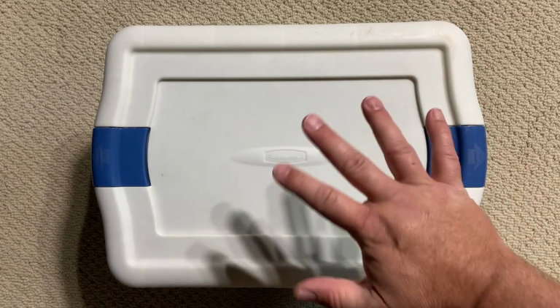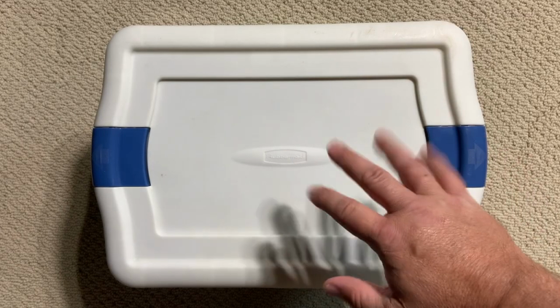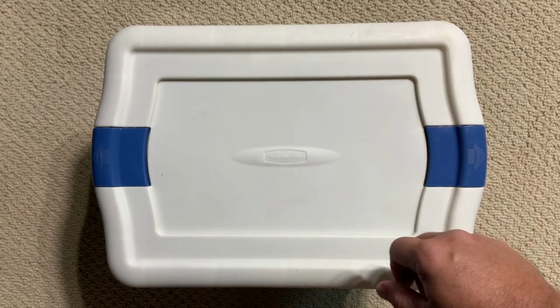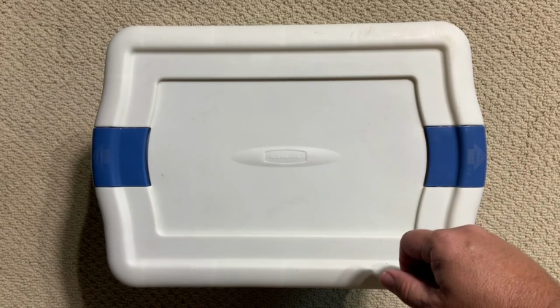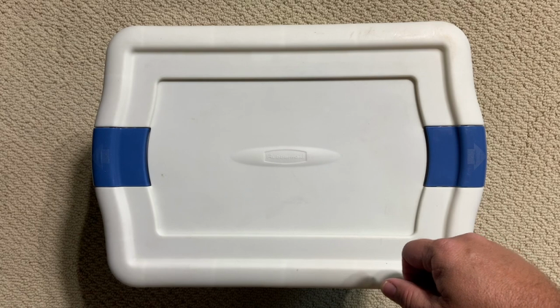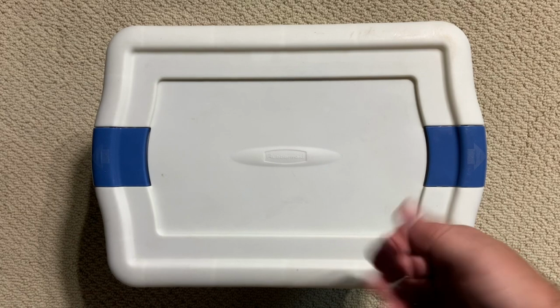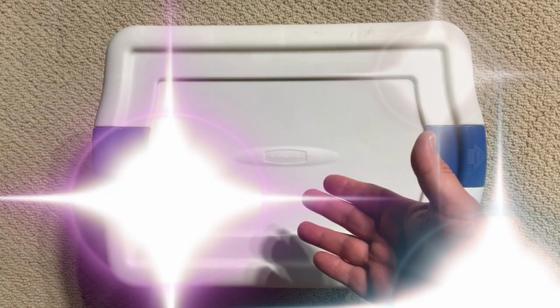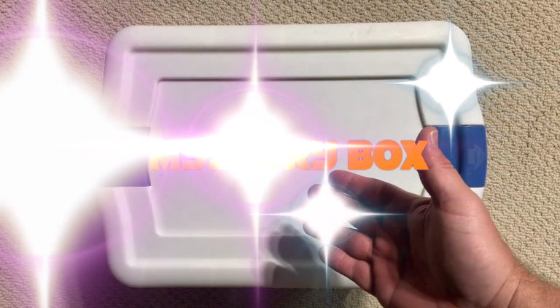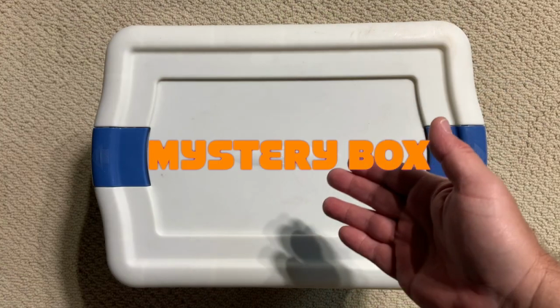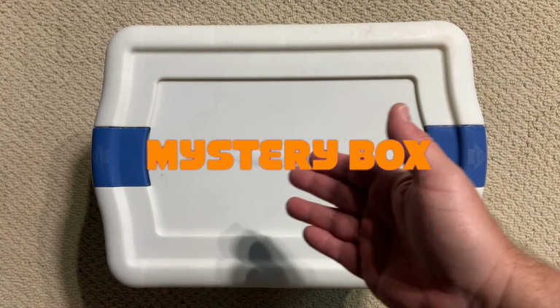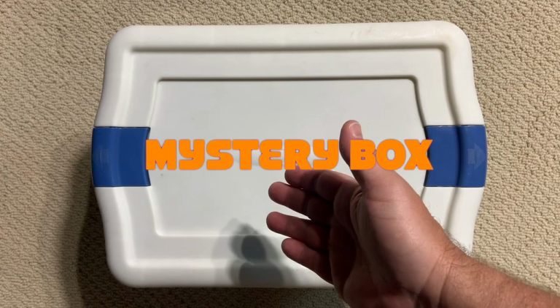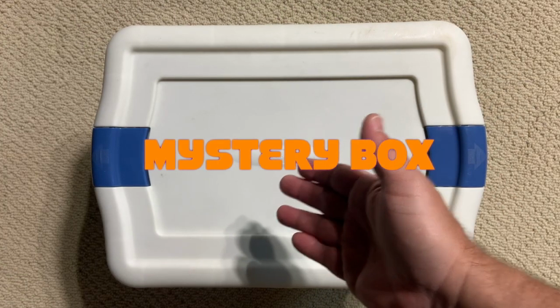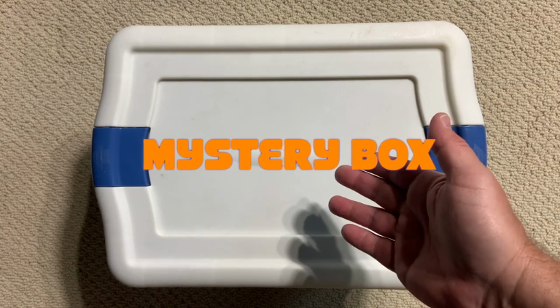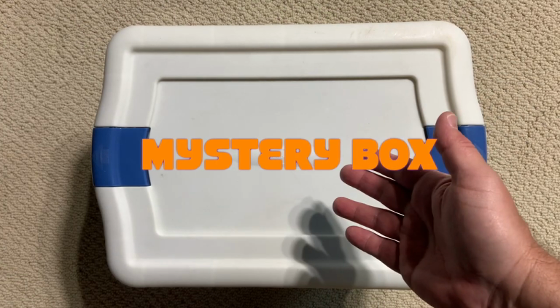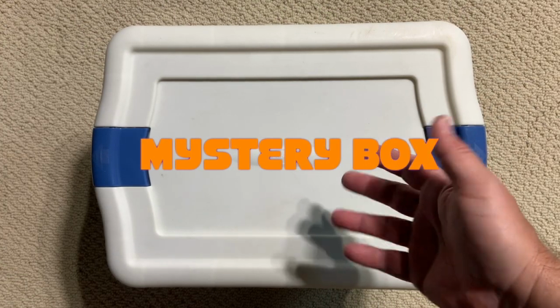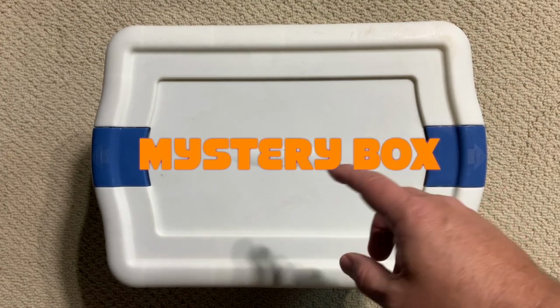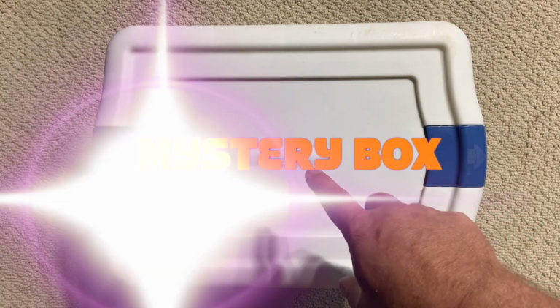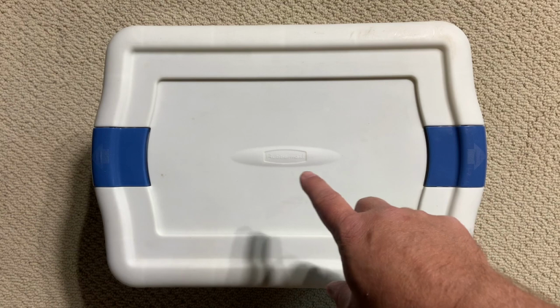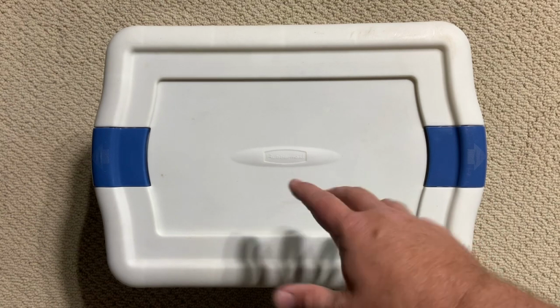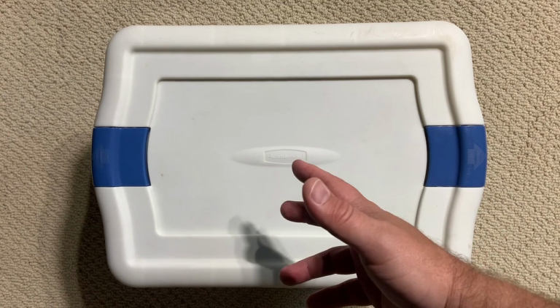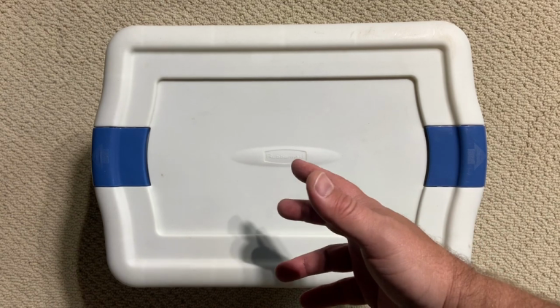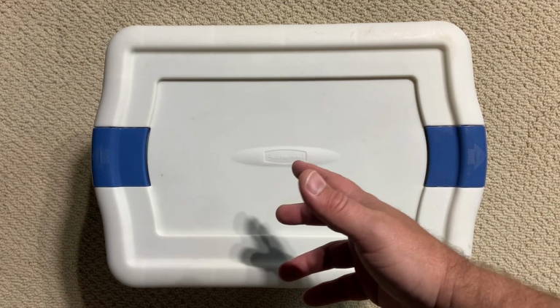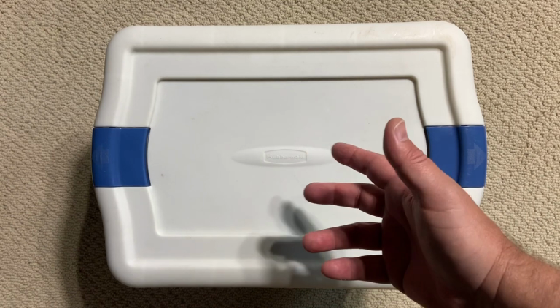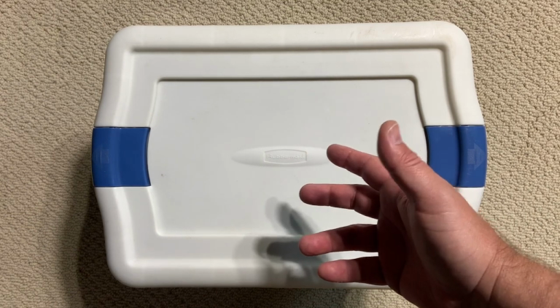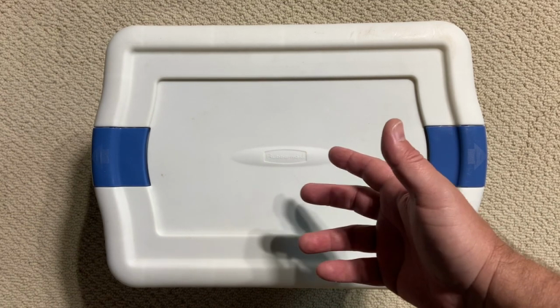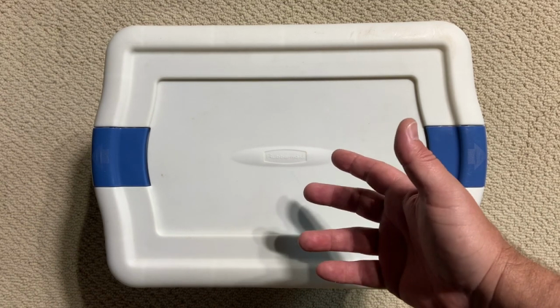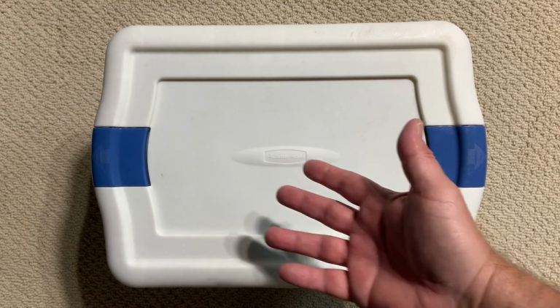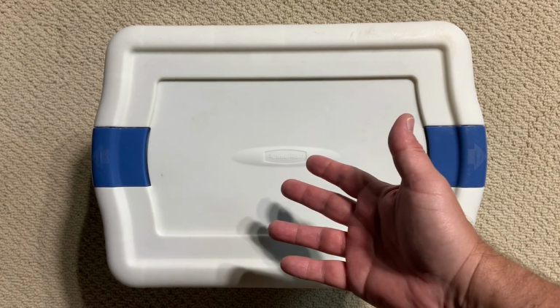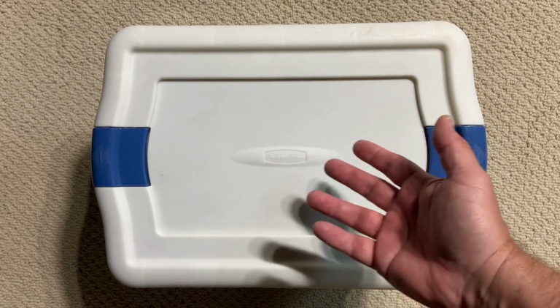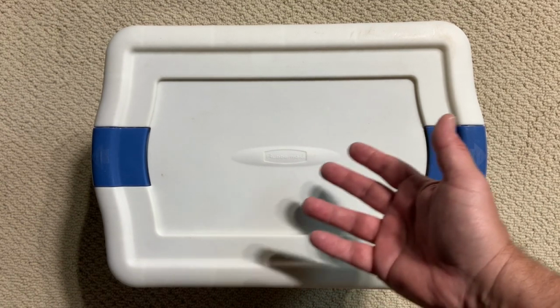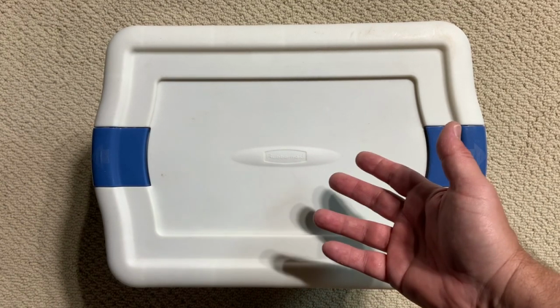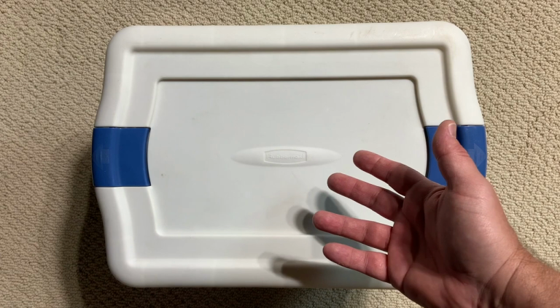Hey y'all, welcome back to Carbon Scoring, your home for action figures and comics history. I just did a video on Marvel Legends' three and three quarter inch line, the new line that has just hit stores.